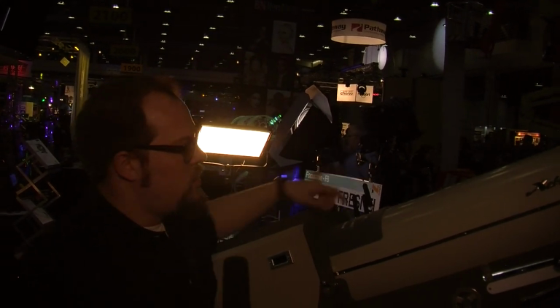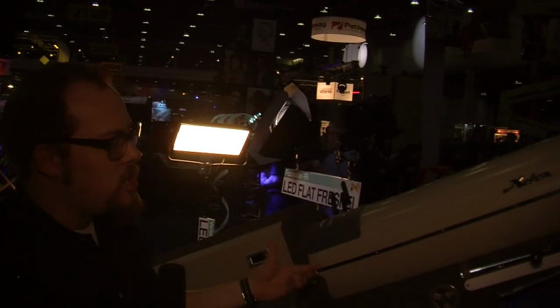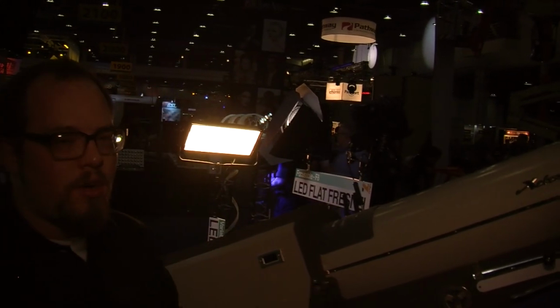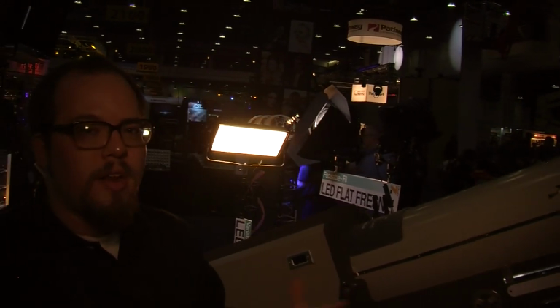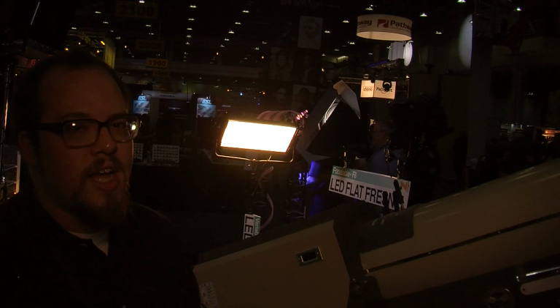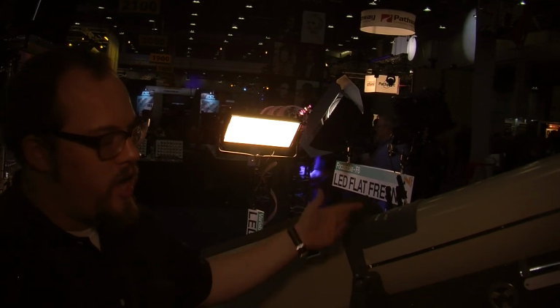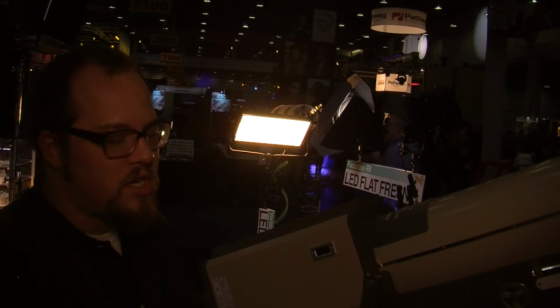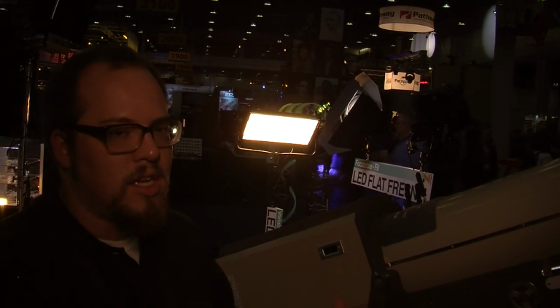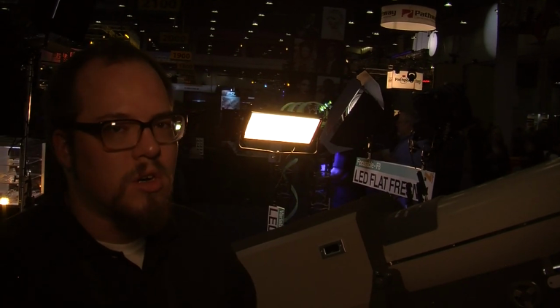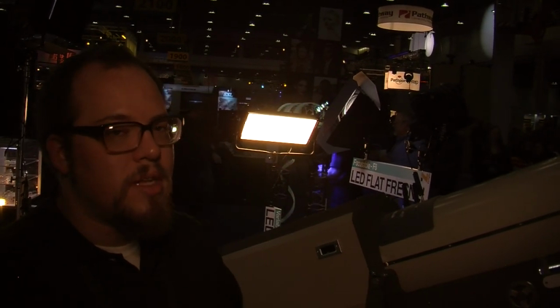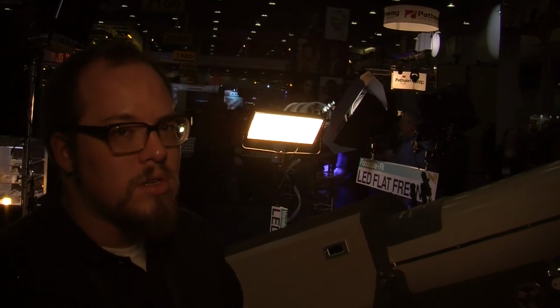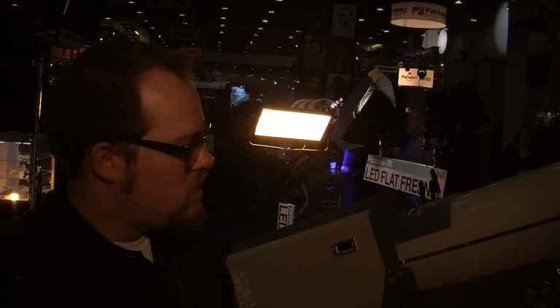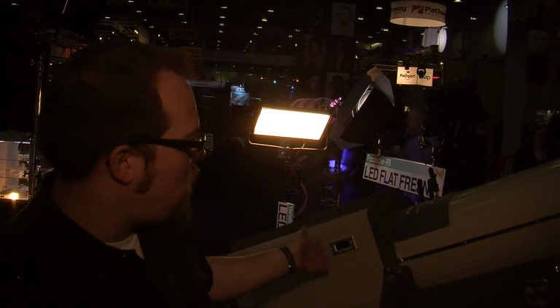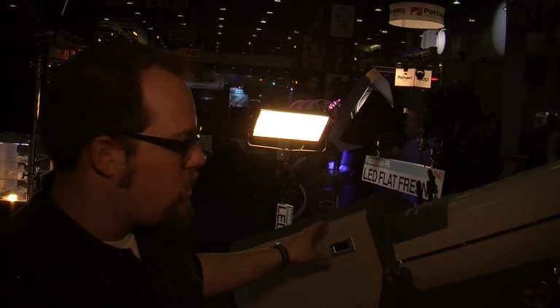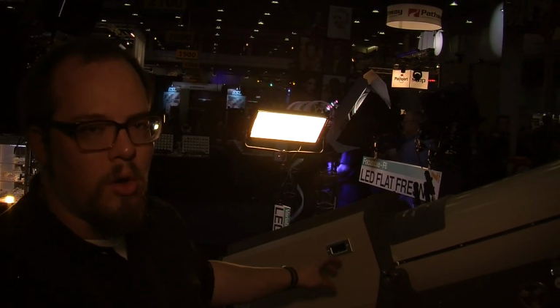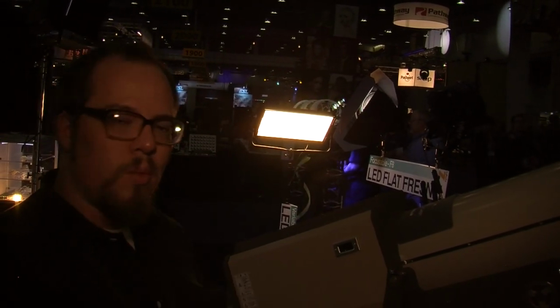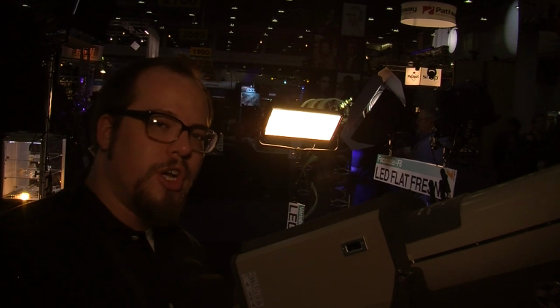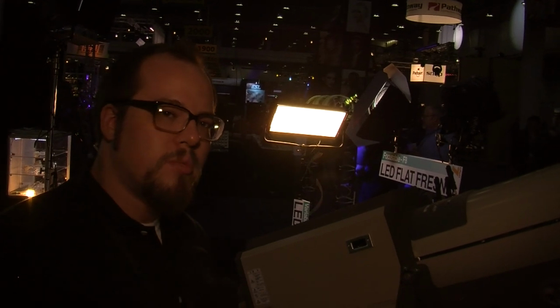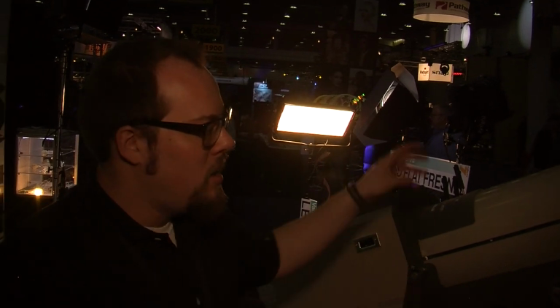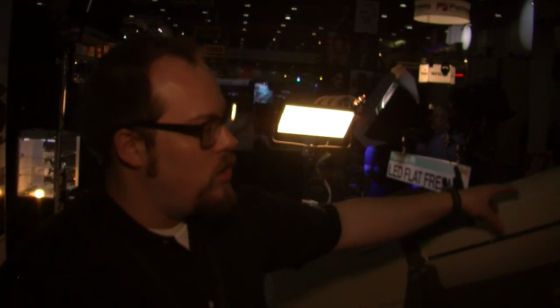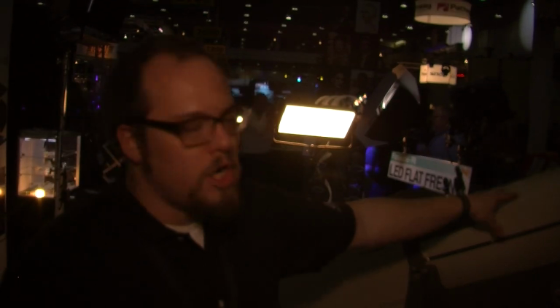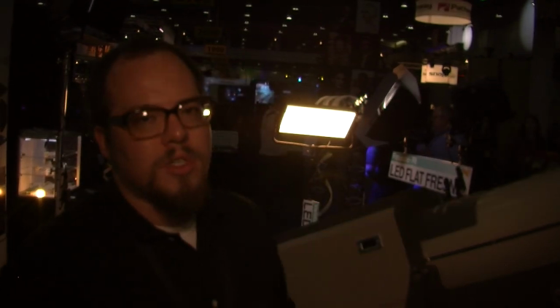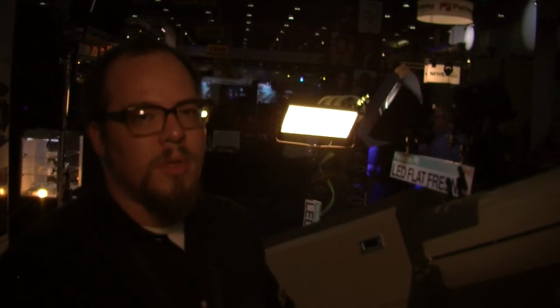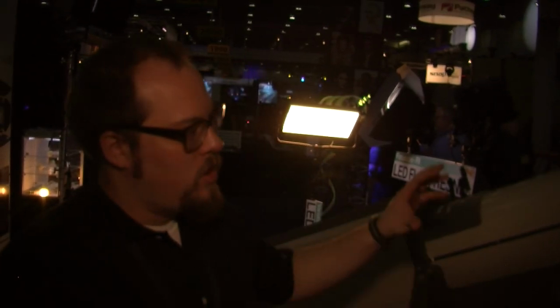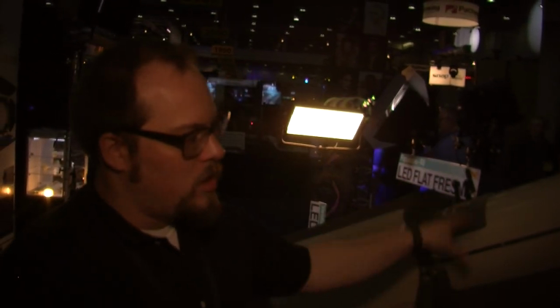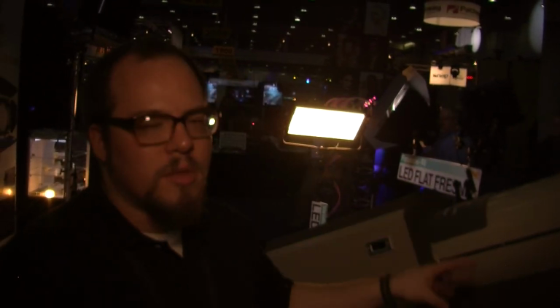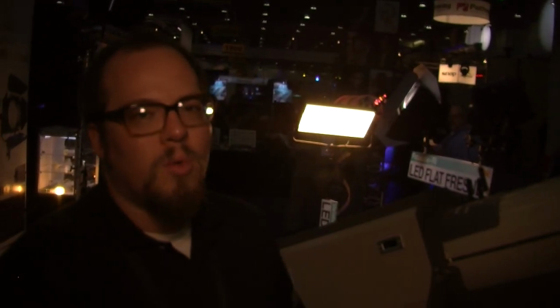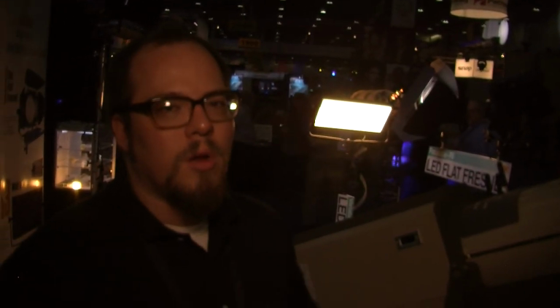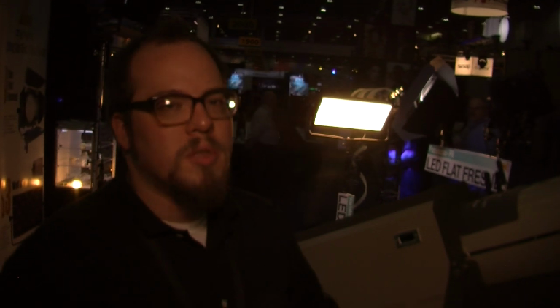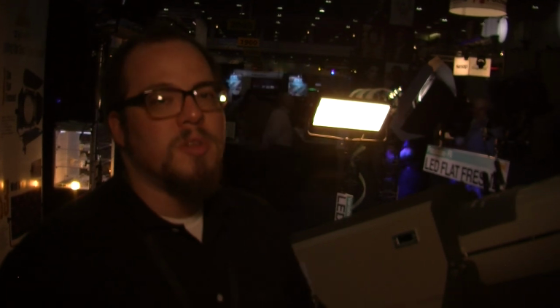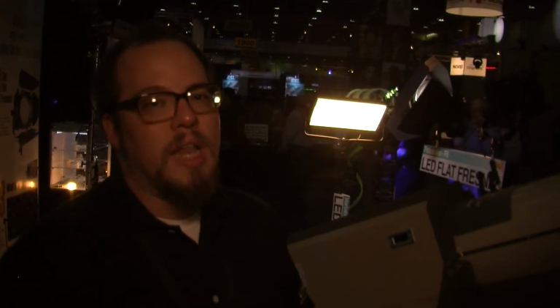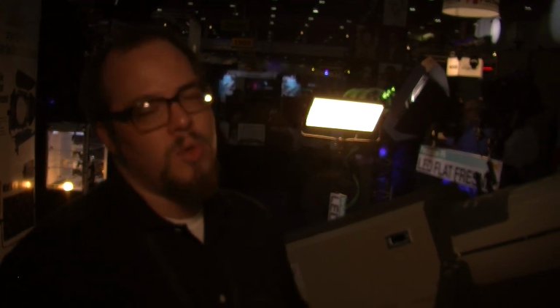It's the lightest 2K follow spot in its class. Between the head and the stand, it's less than 270 pounds. It's a proprietary Ushio lamp with an Ushio power supply with an Ushio optical system. It's a holistic system designed to work together to give you the best performance possible out of a 2K.